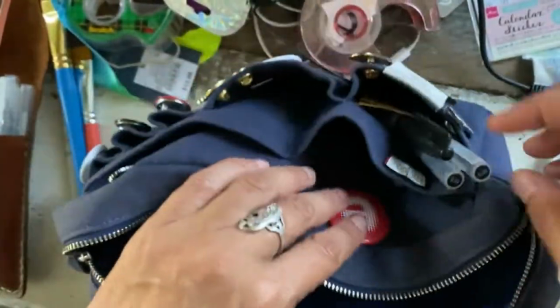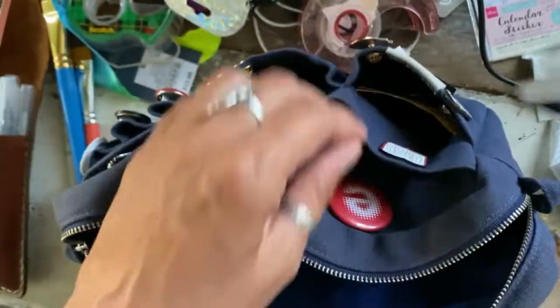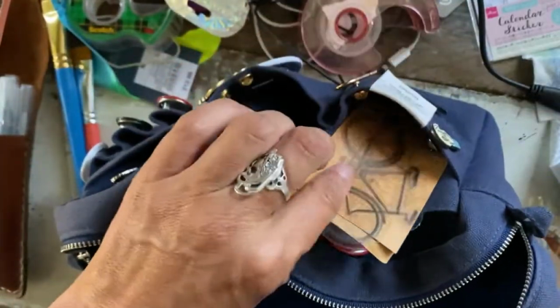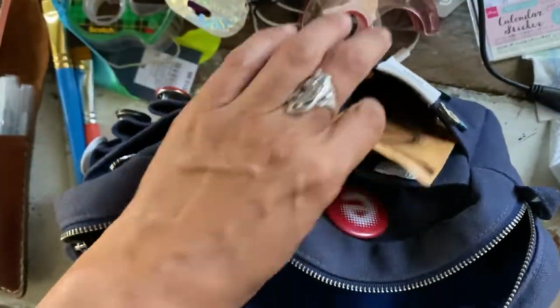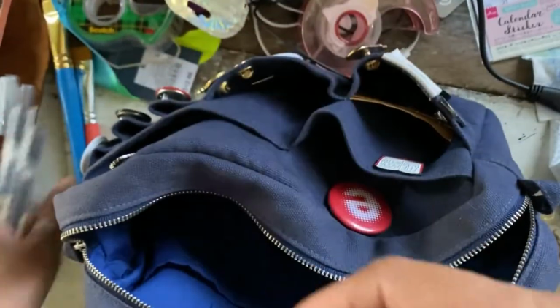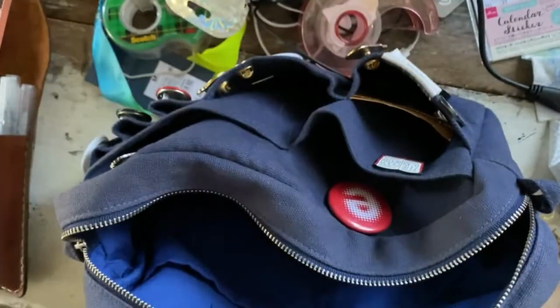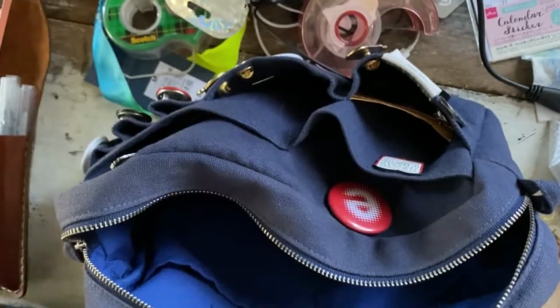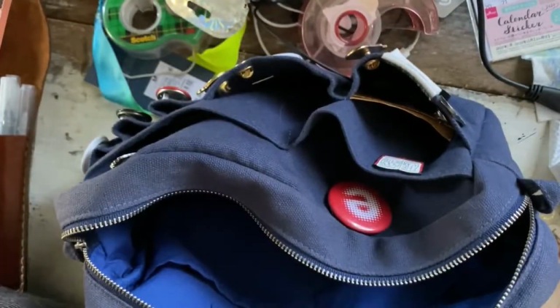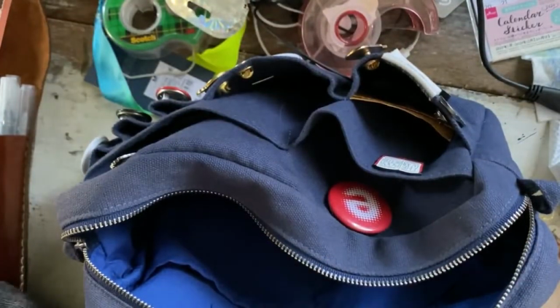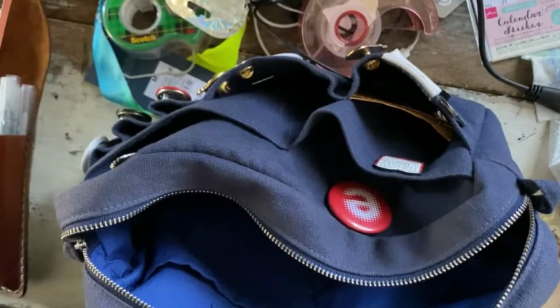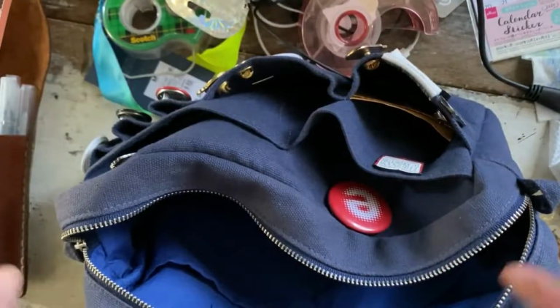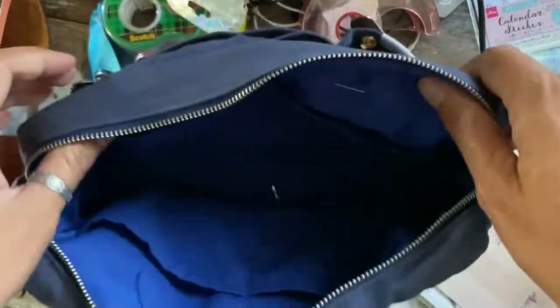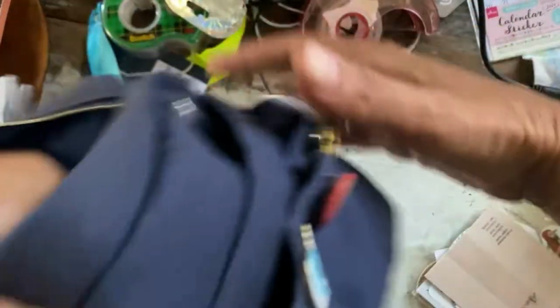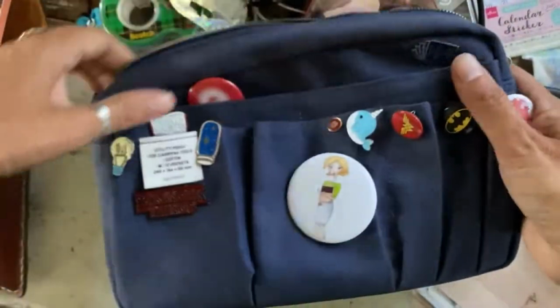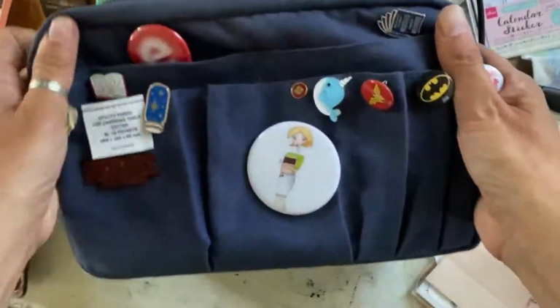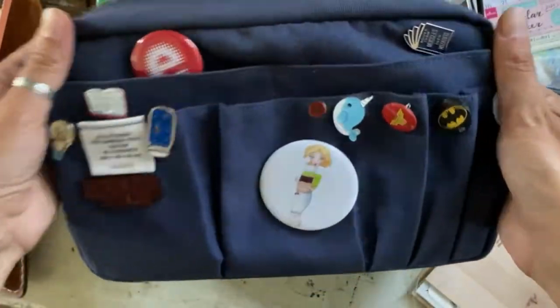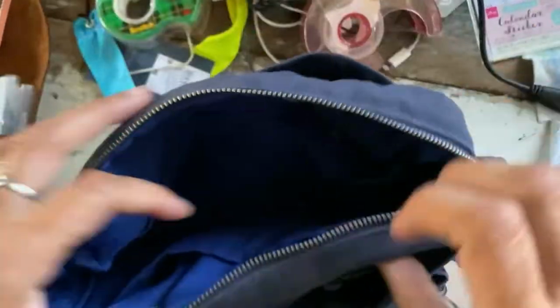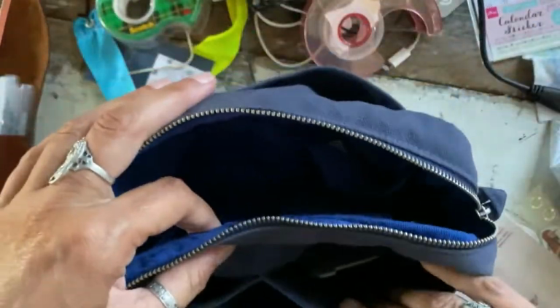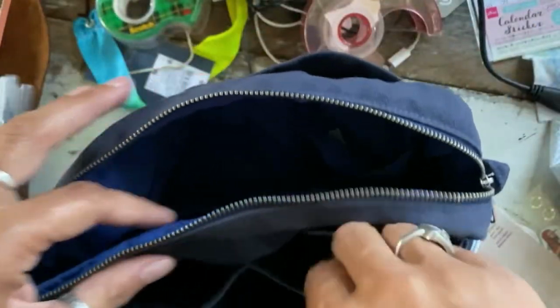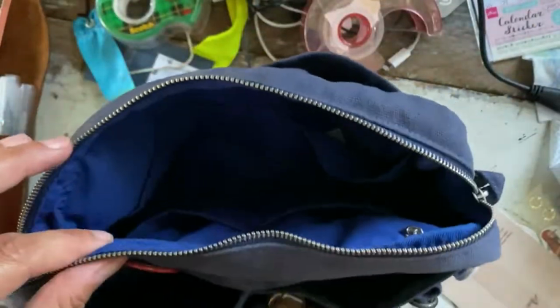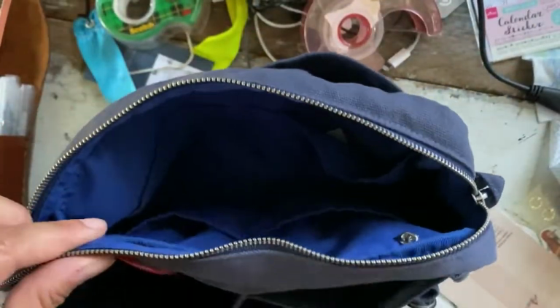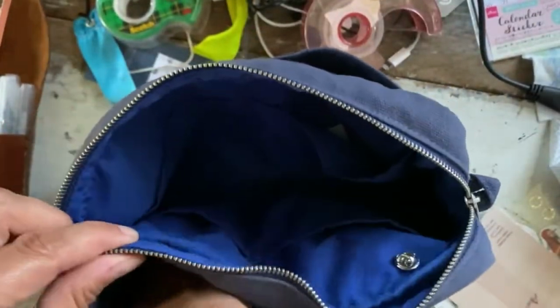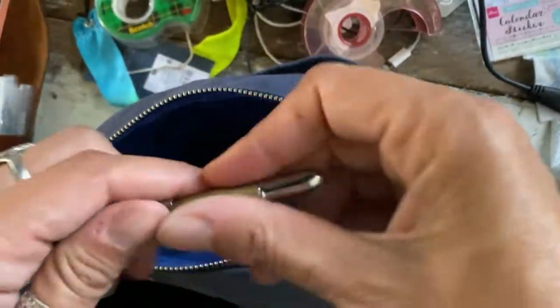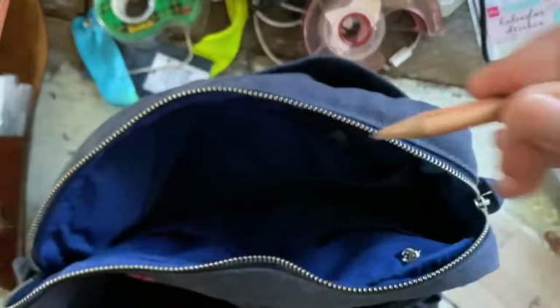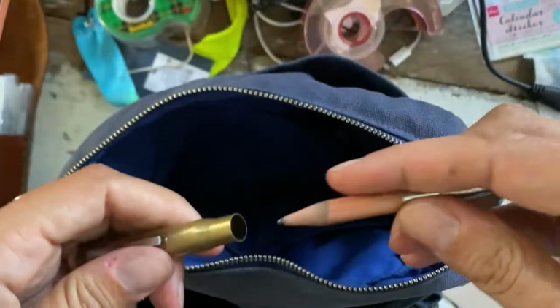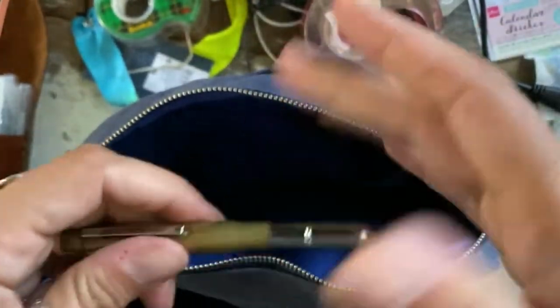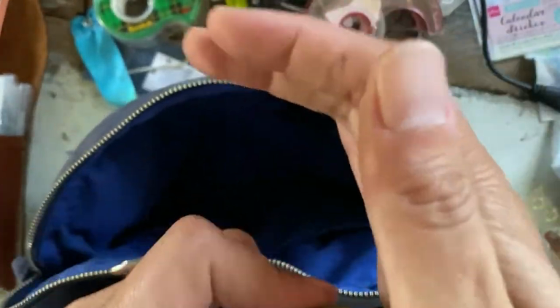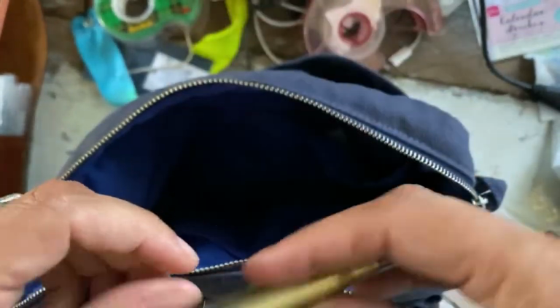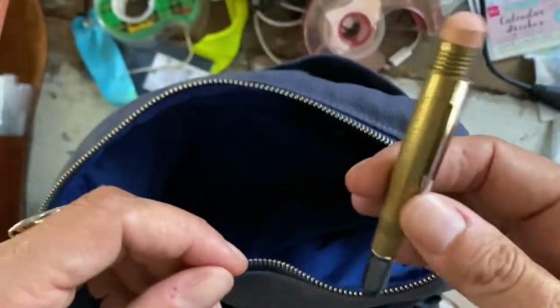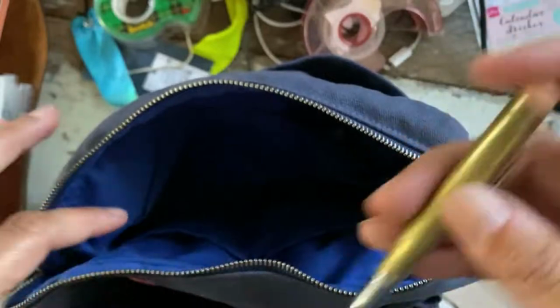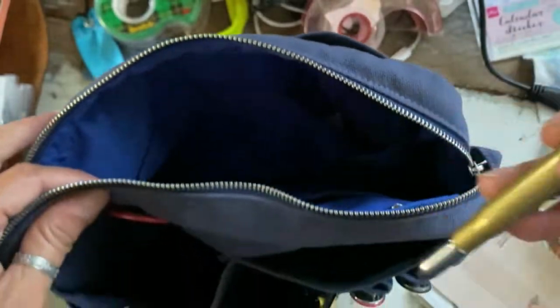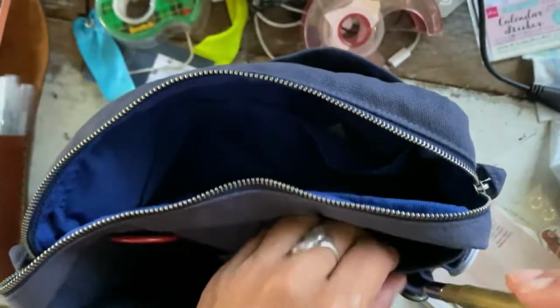Even though I think I canceled it a few months ago, I still have a bunch. Now that it's cleaned out, I kind of want to try to make a selection of things that I want to bring.